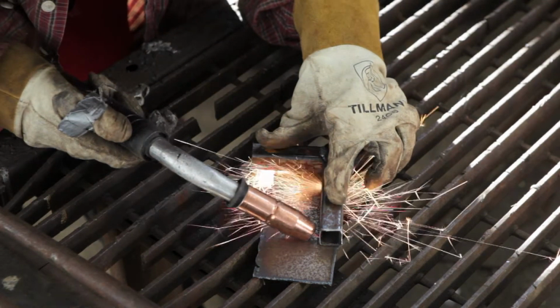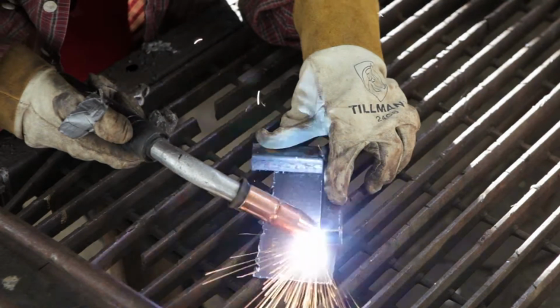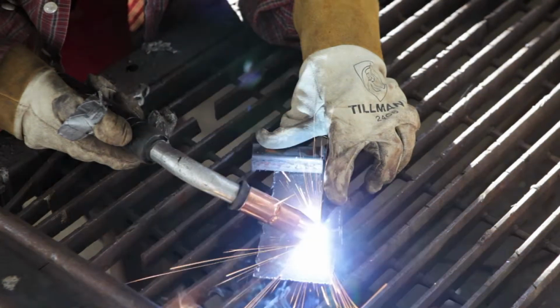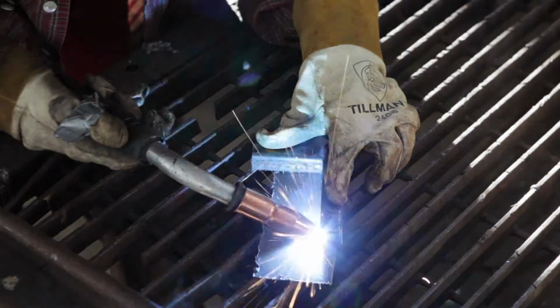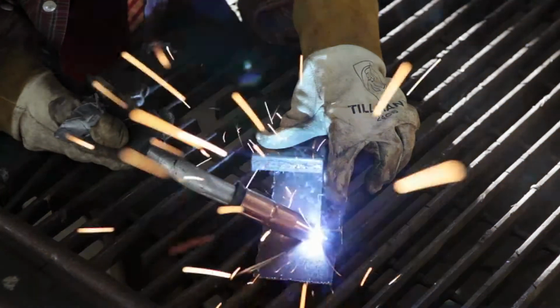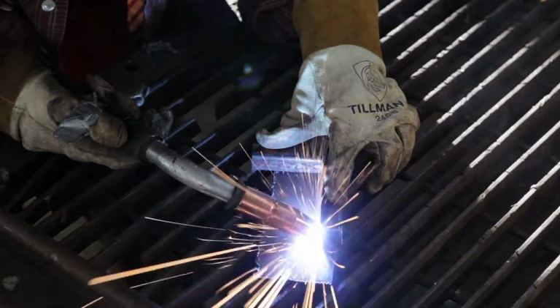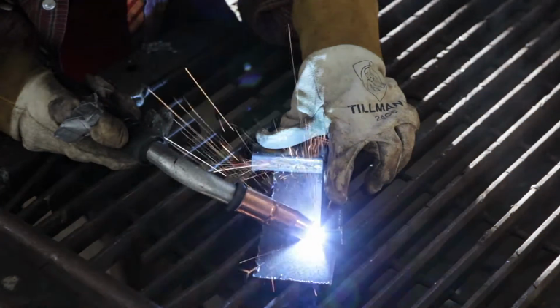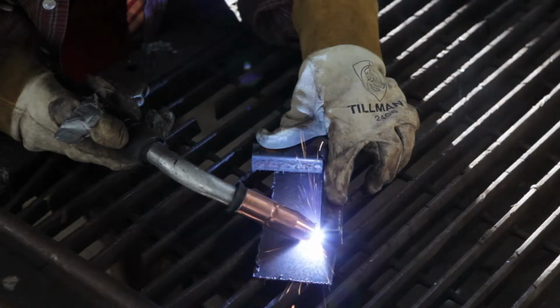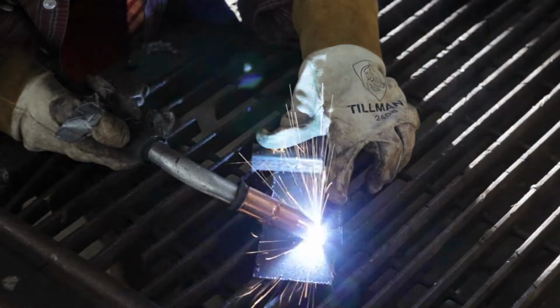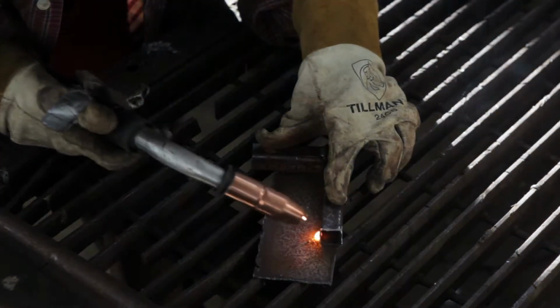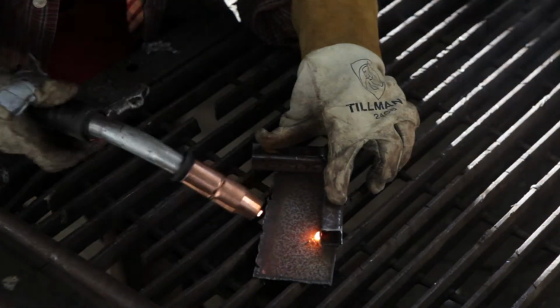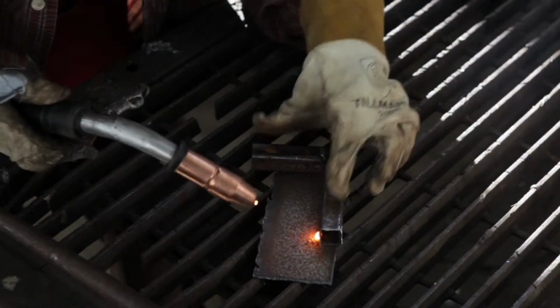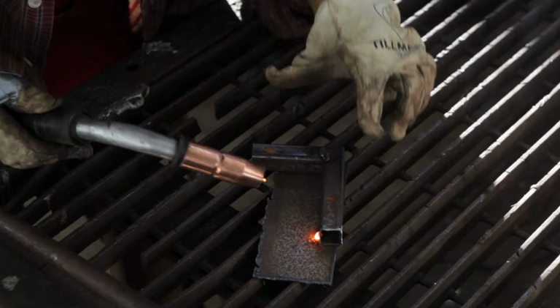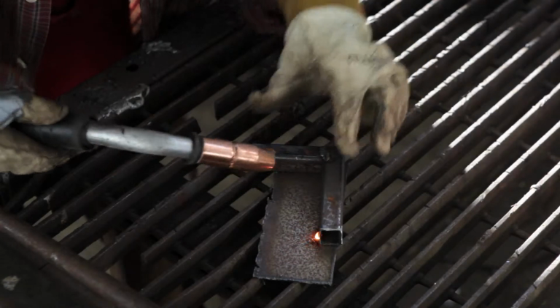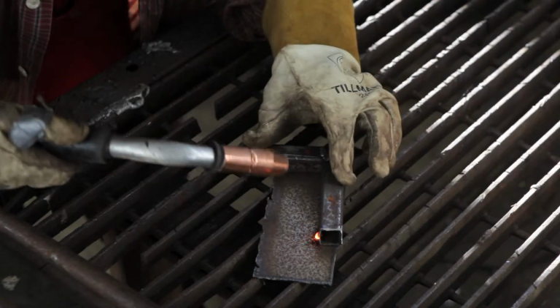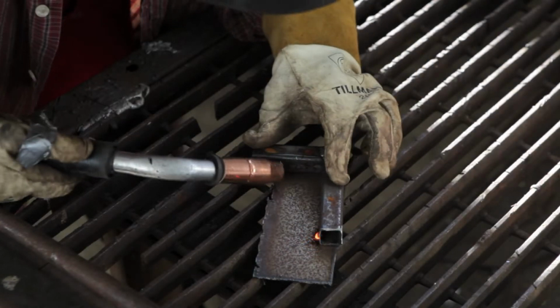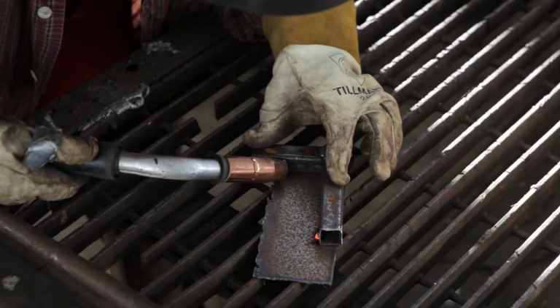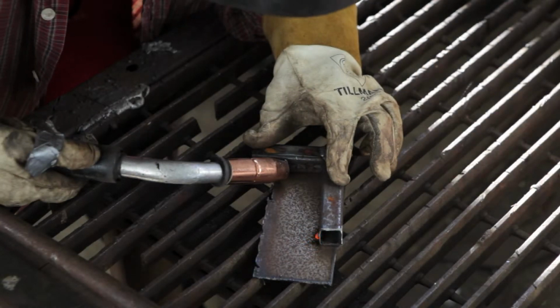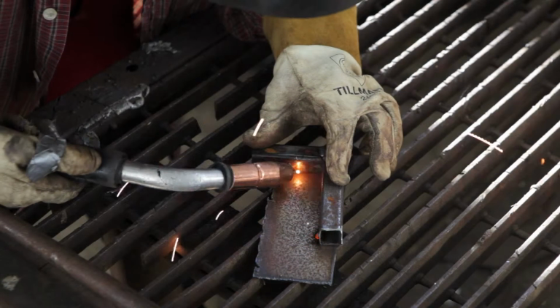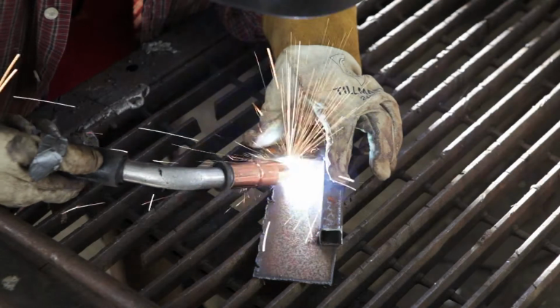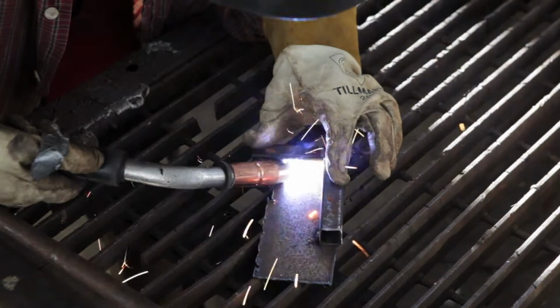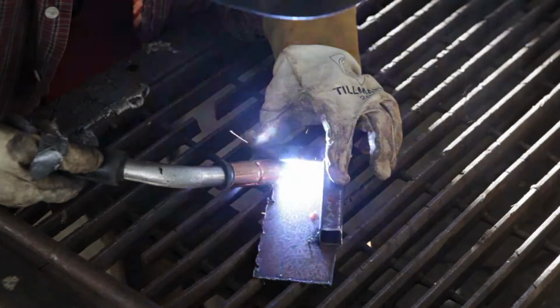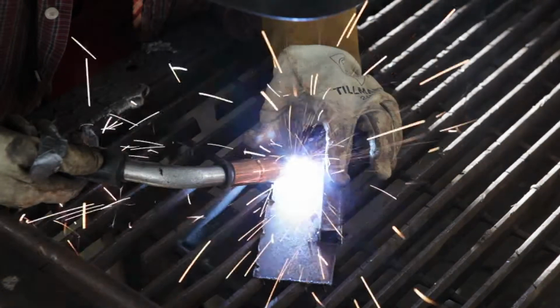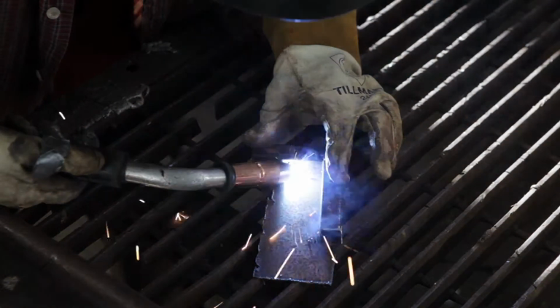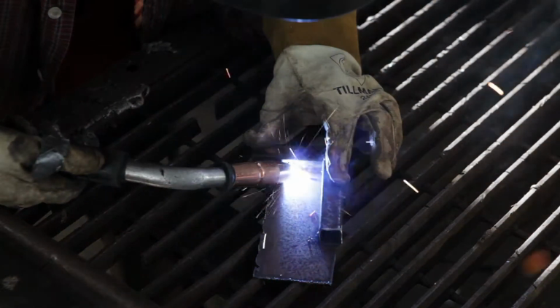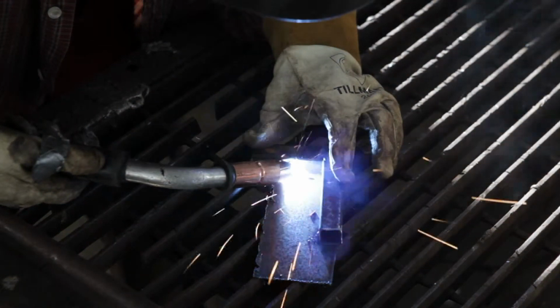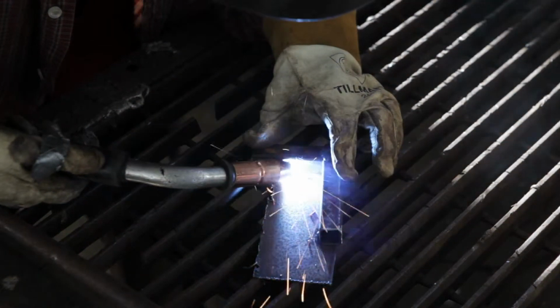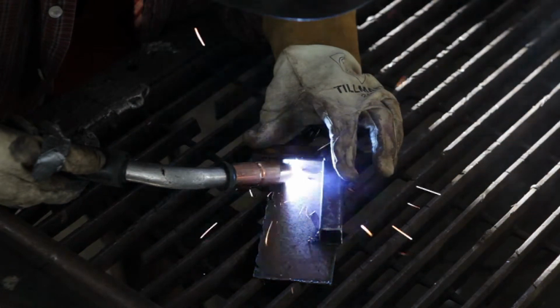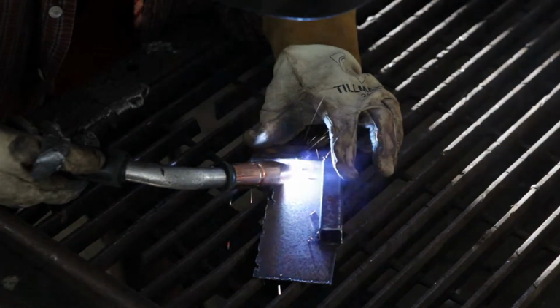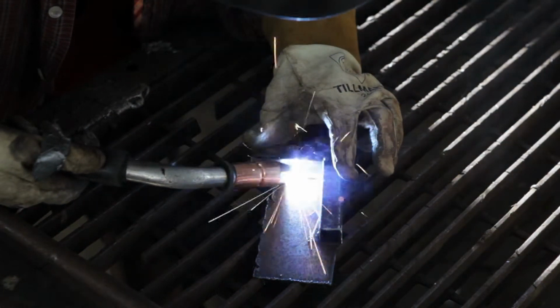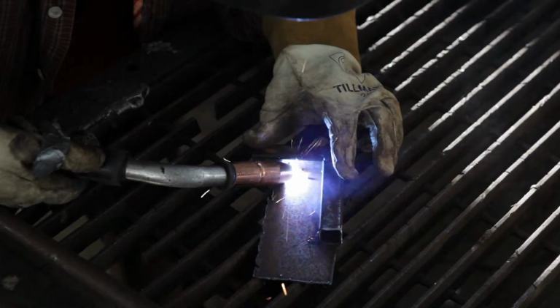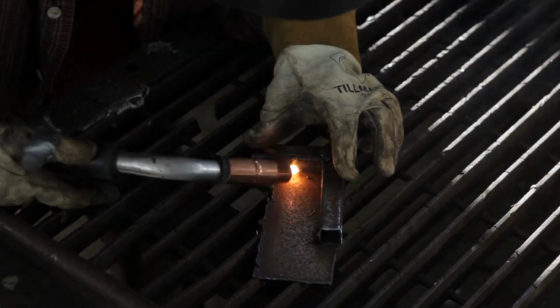Here we're going to weld the bars onto the sheet metal — the tack weld — which is just a little bitty weld spot.